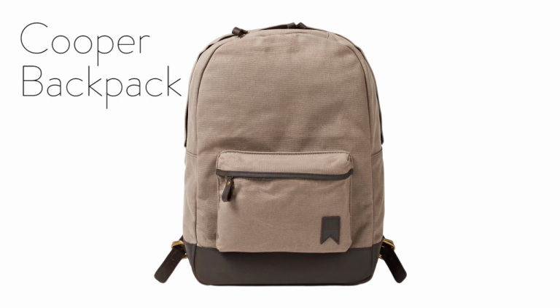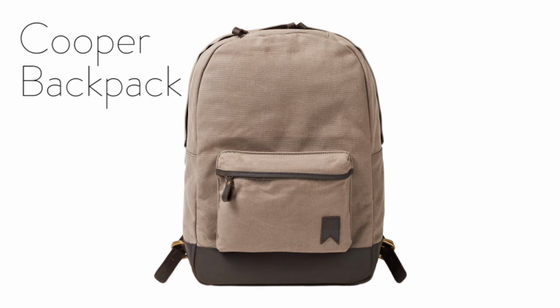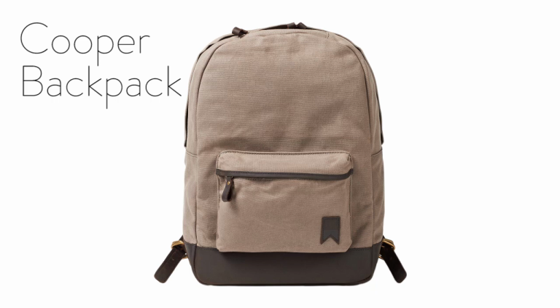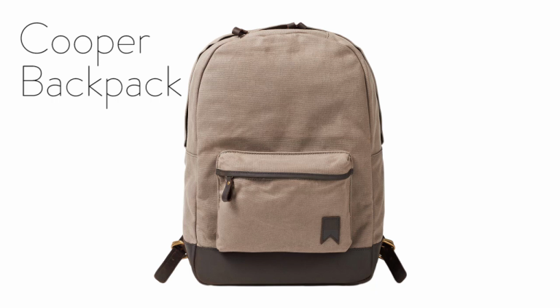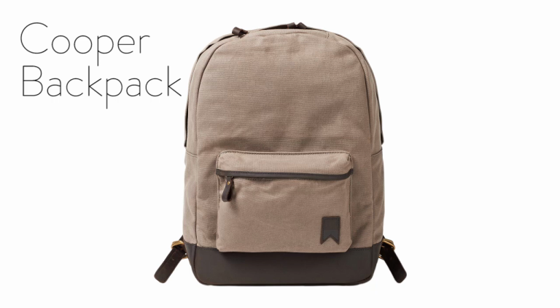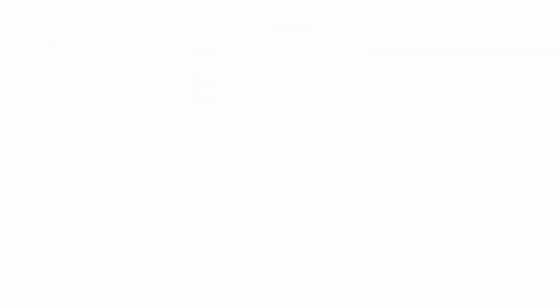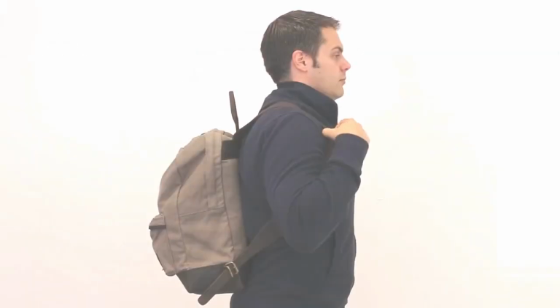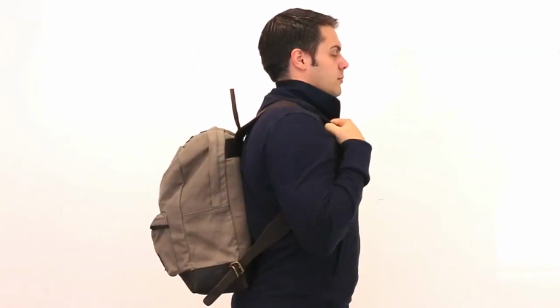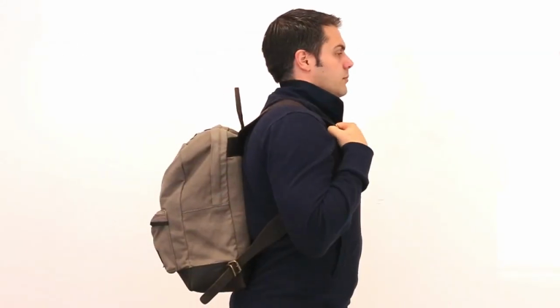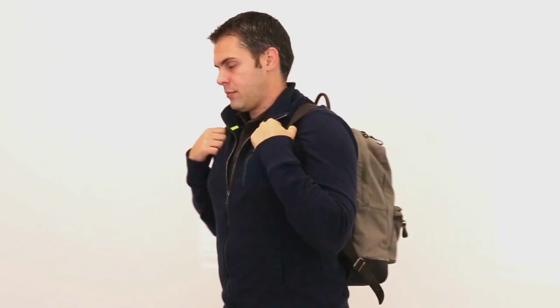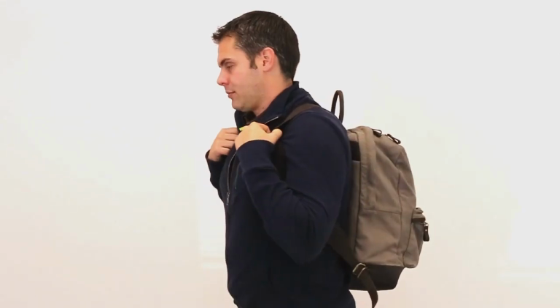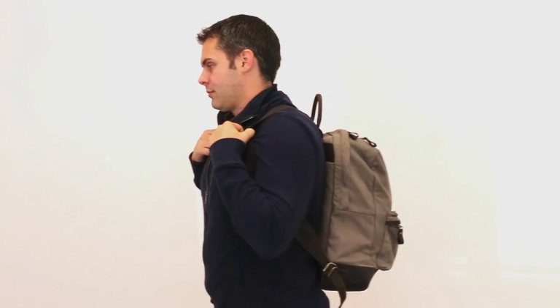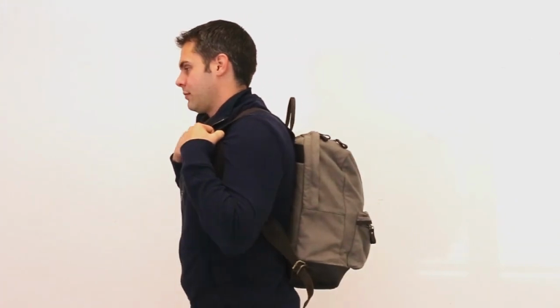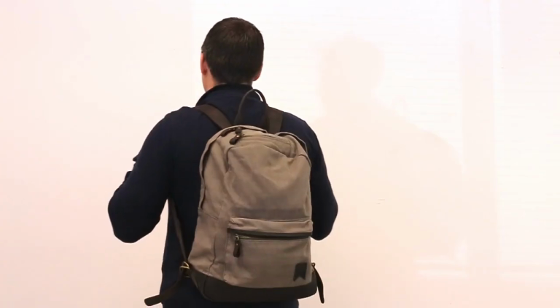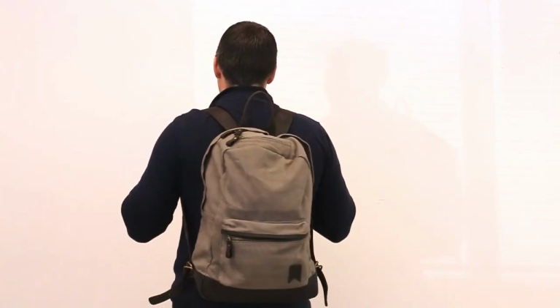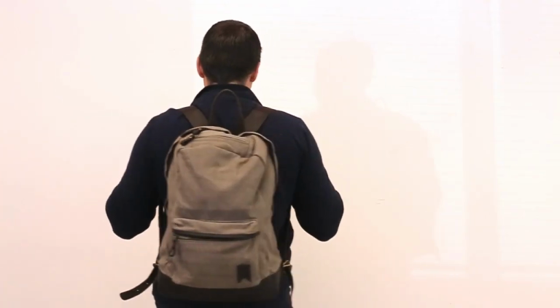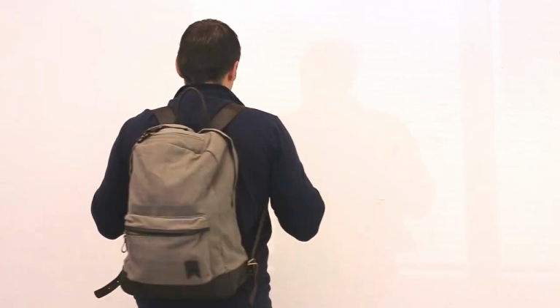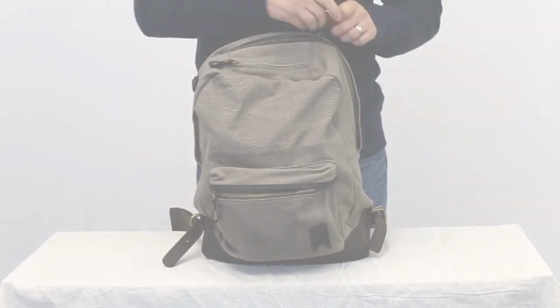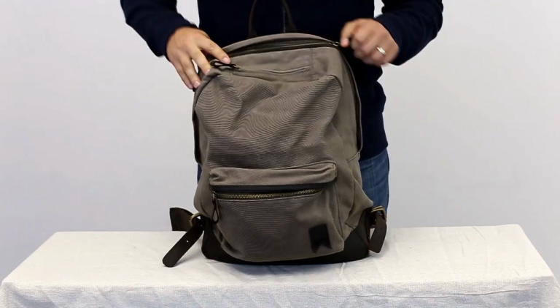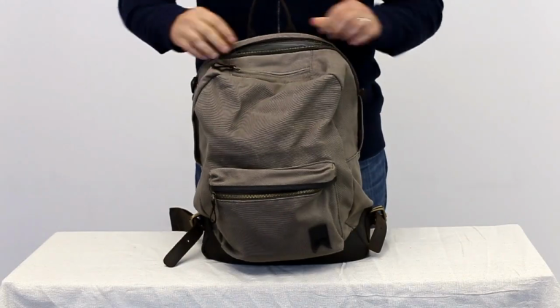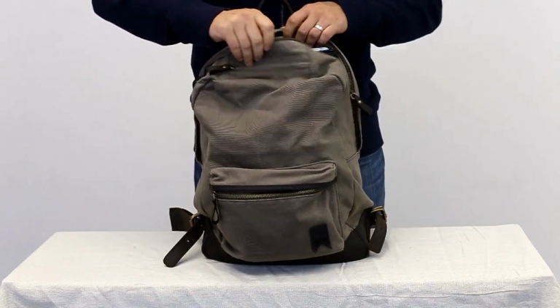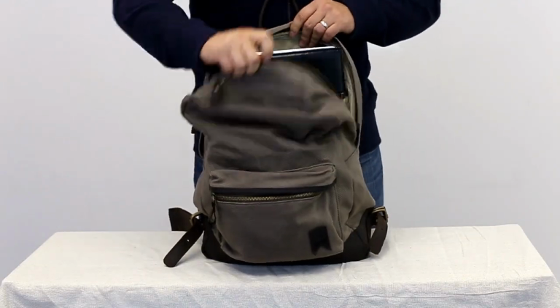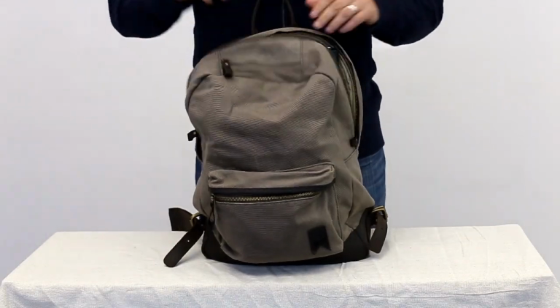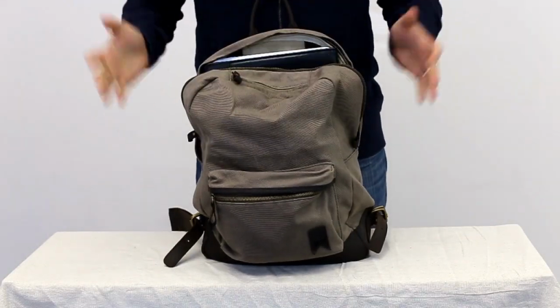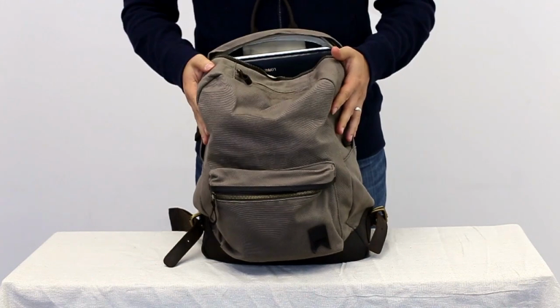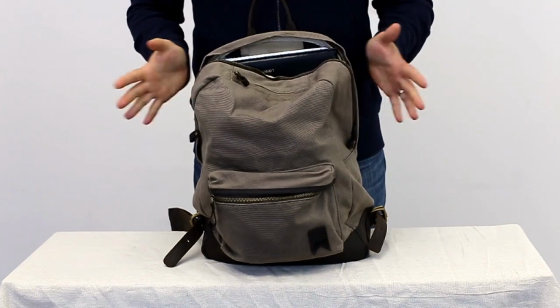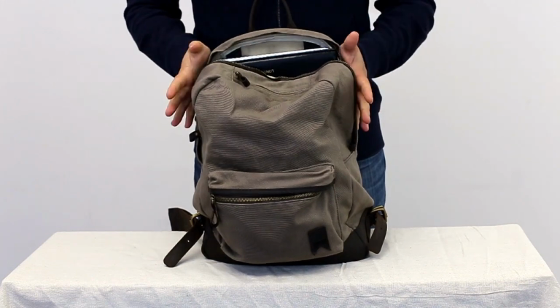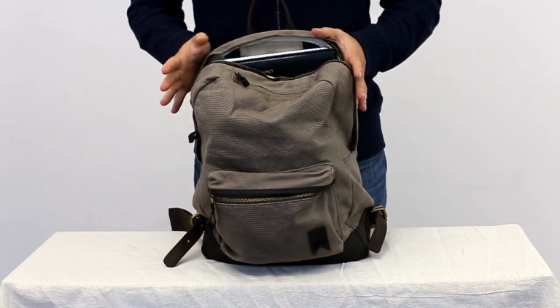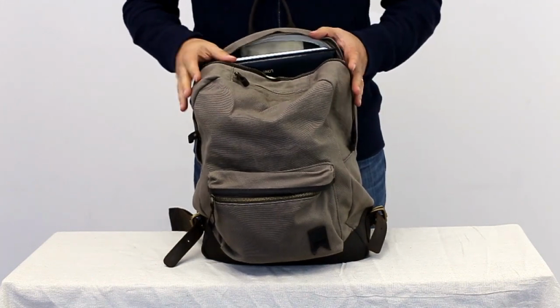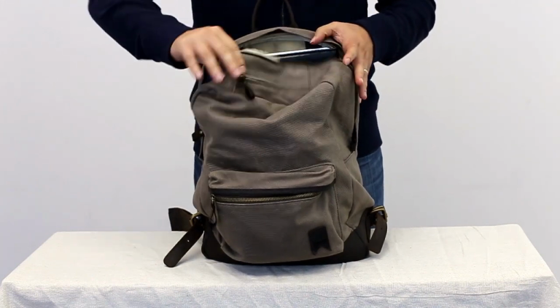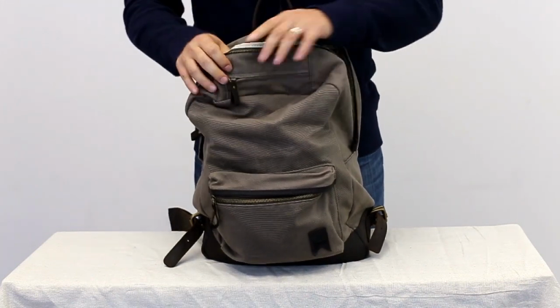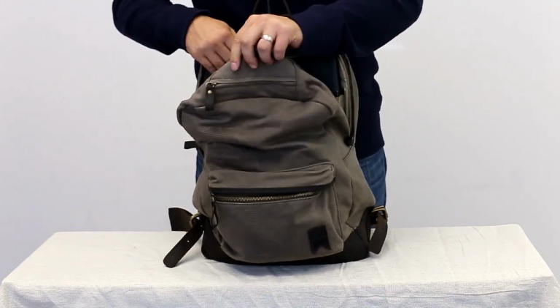Introducing the Cooper Backpack from Navali. Made of 14 ounce cotton canvas, the Cooper is treated with a wax coating that gives it a smooth feel and stops any water from getting in.